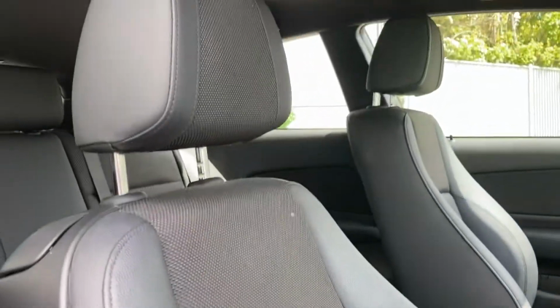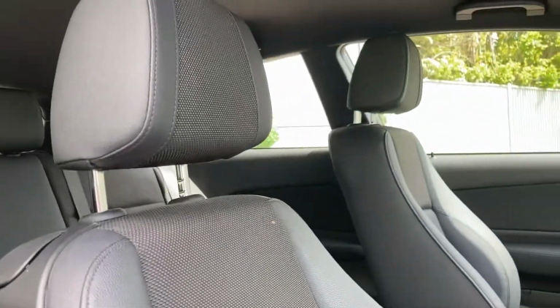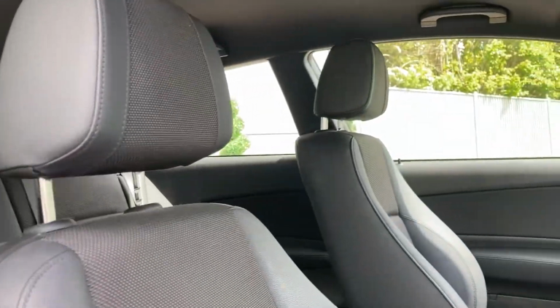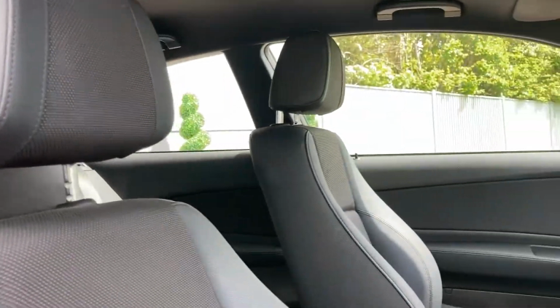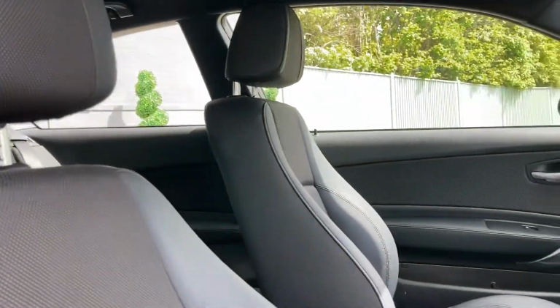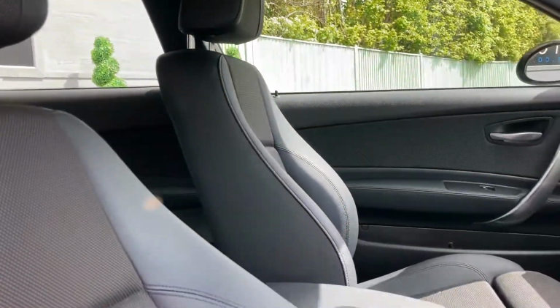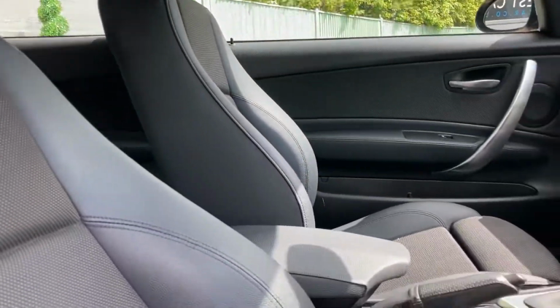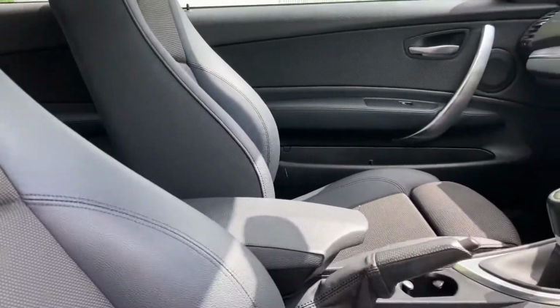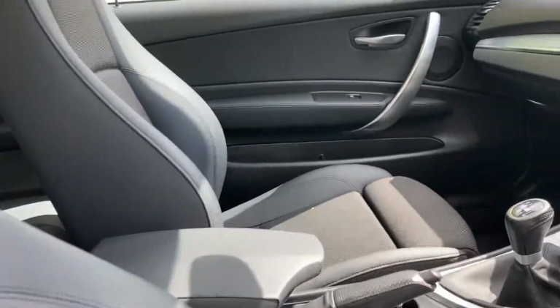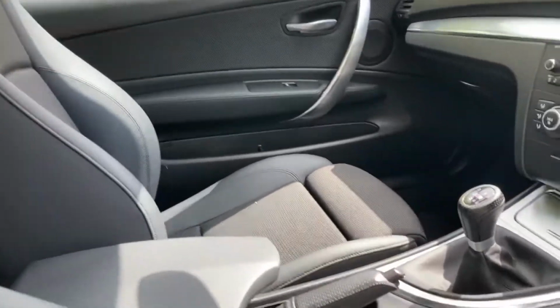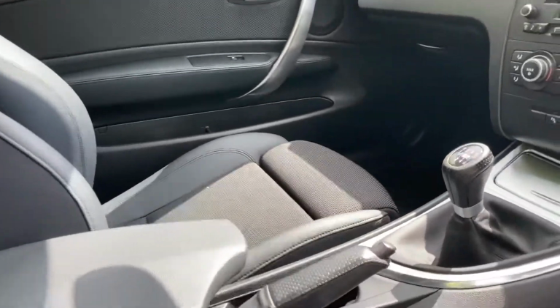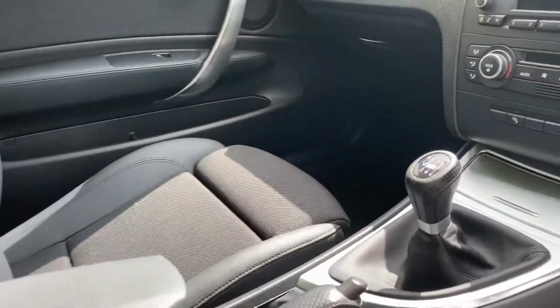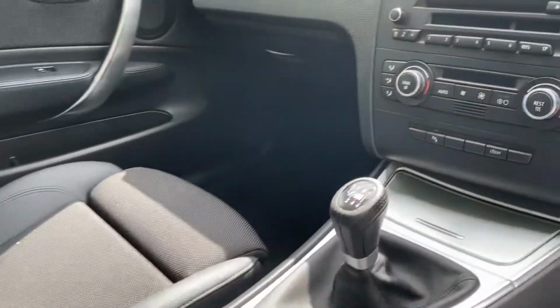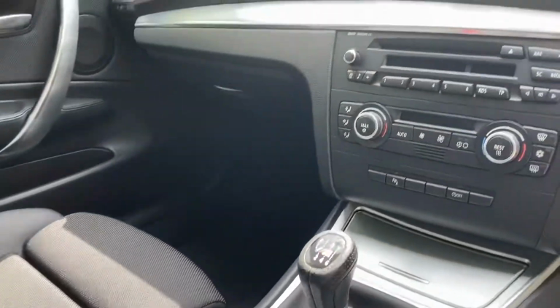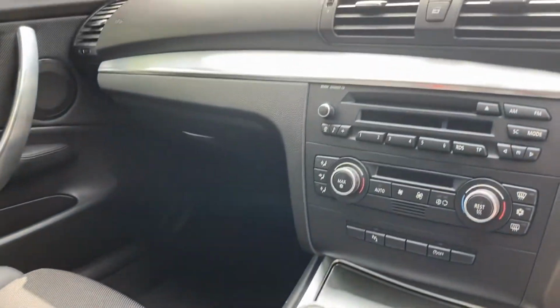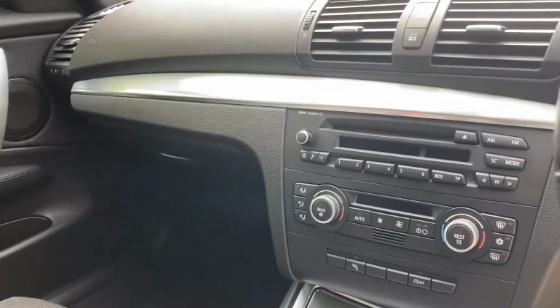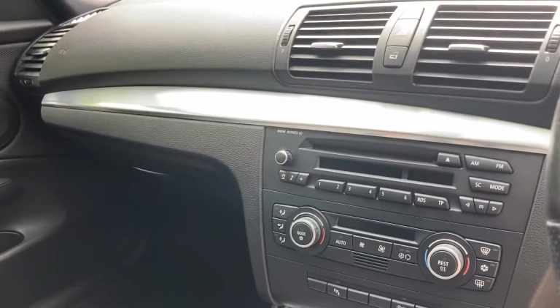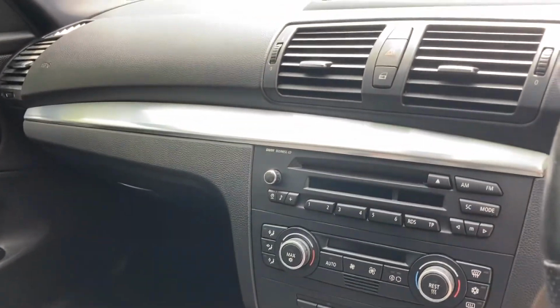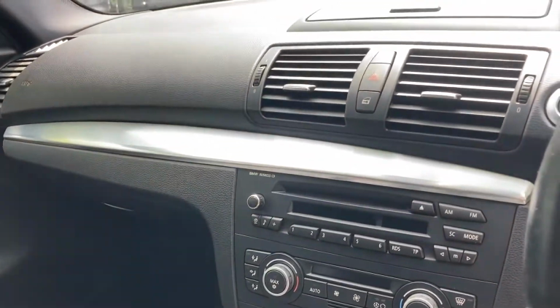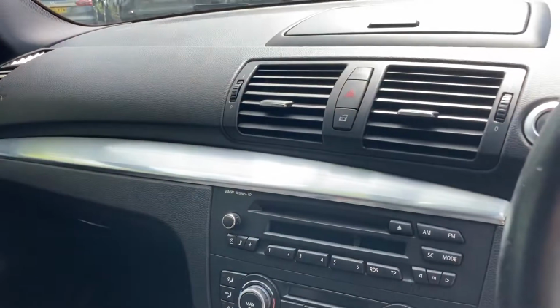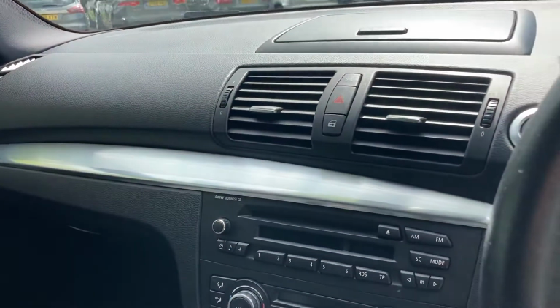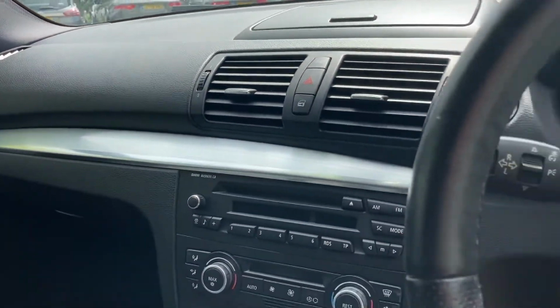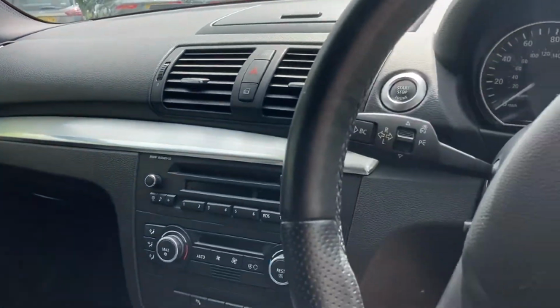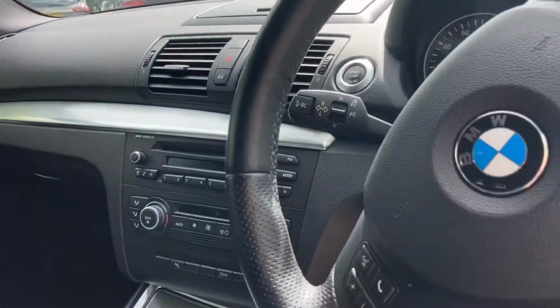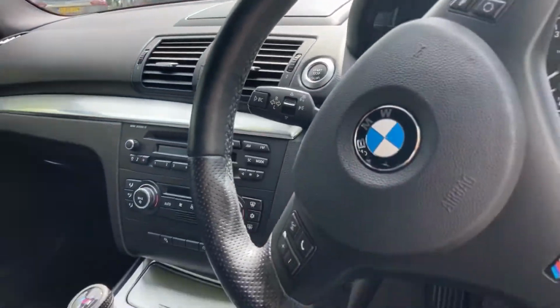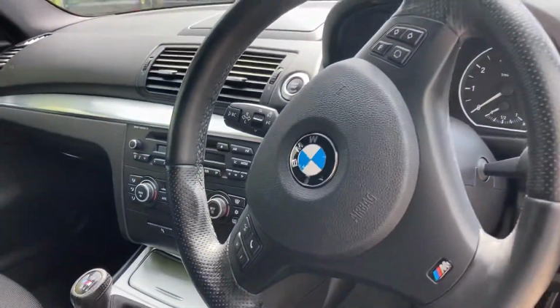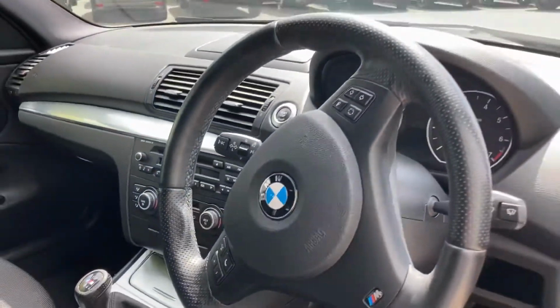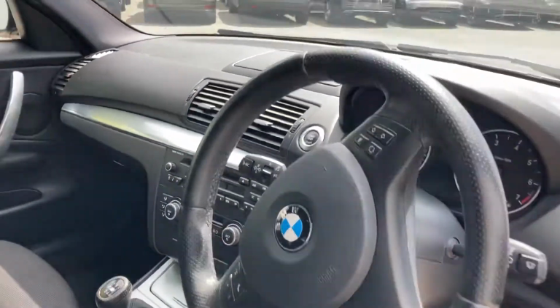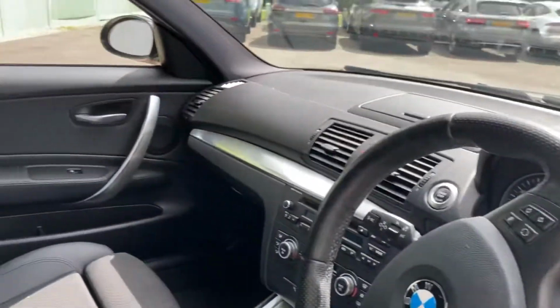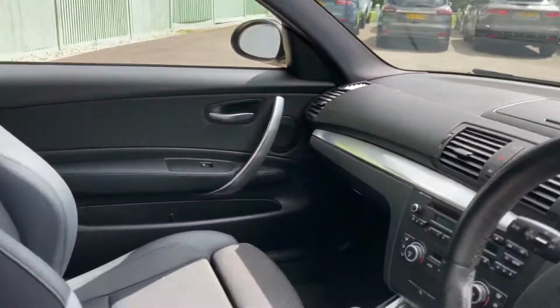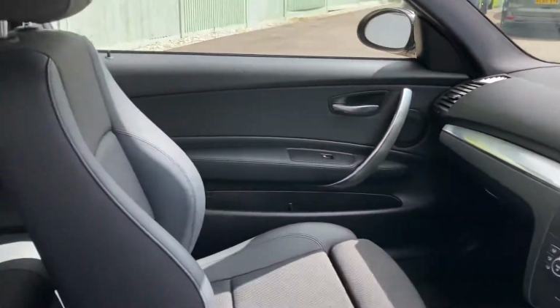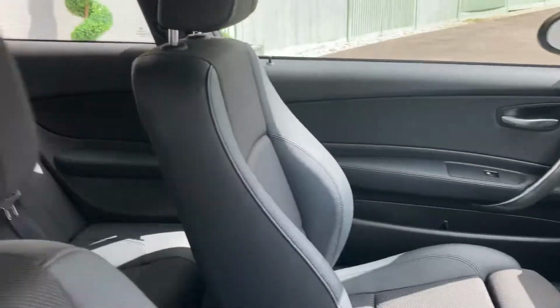A very nice part leather, part cloth interior — again, very well looked after. Onto the infotainment screen up there, and then we can have a look in the back of the car.